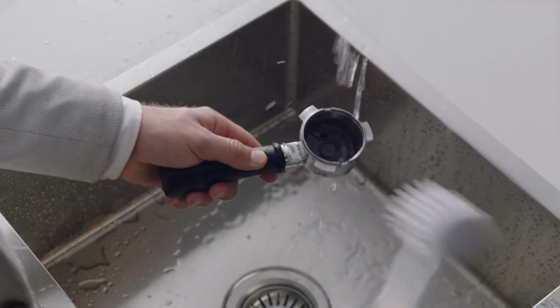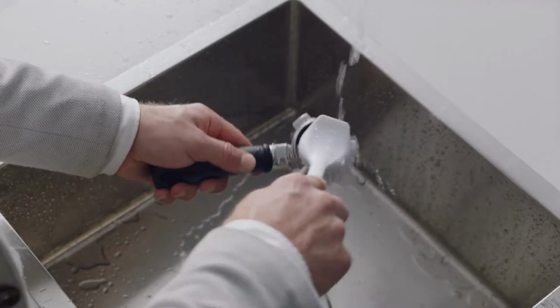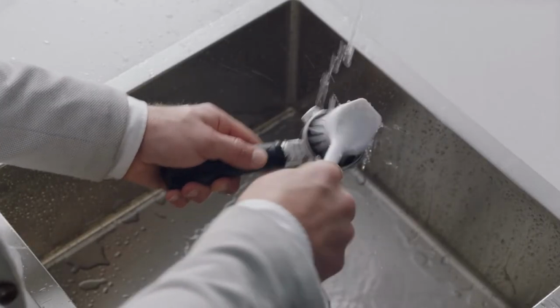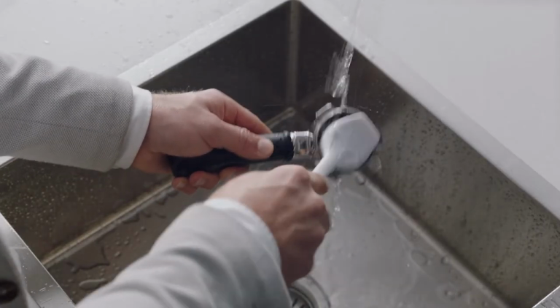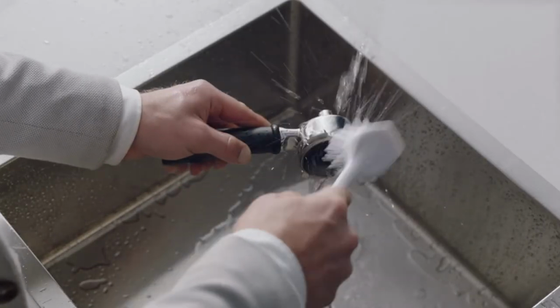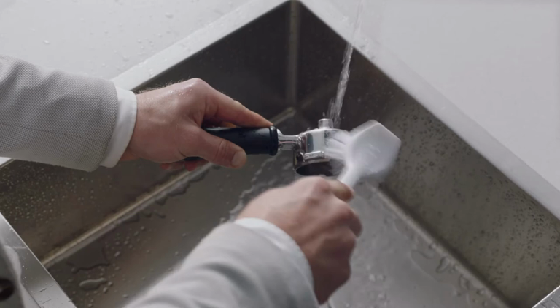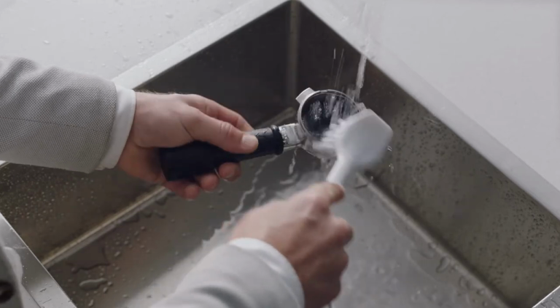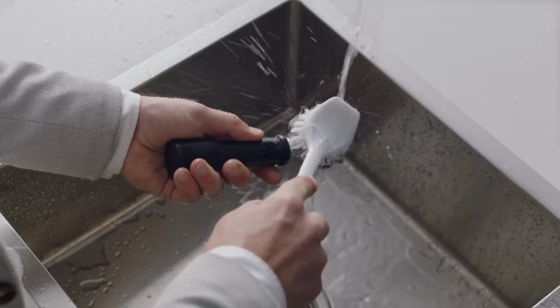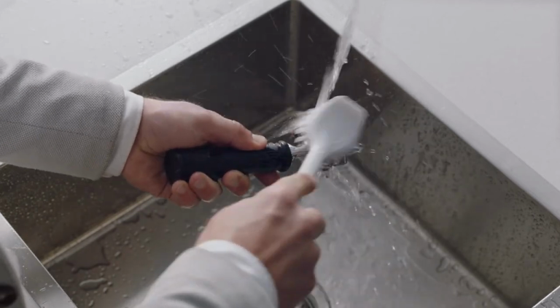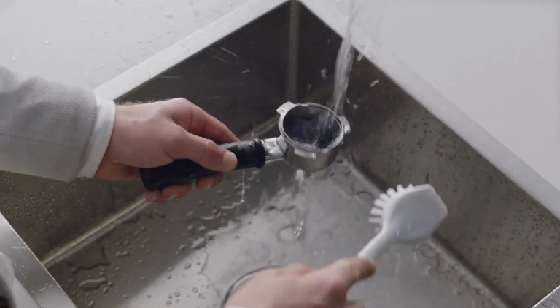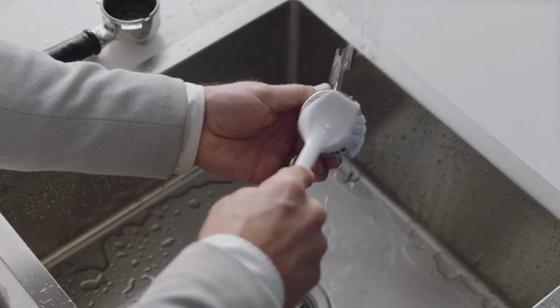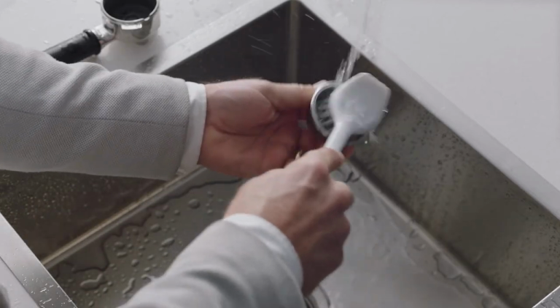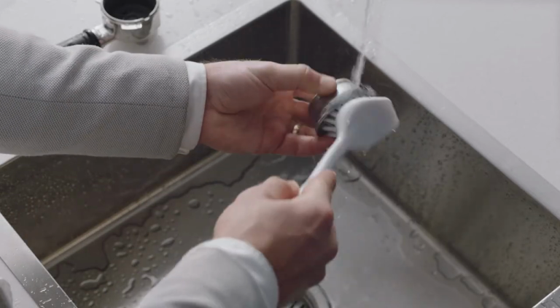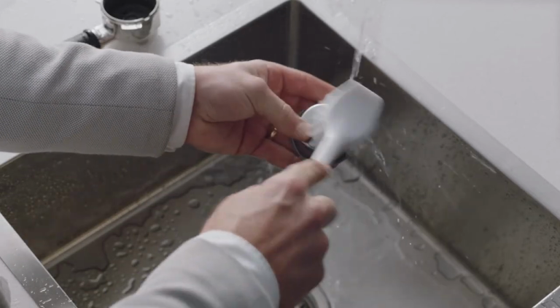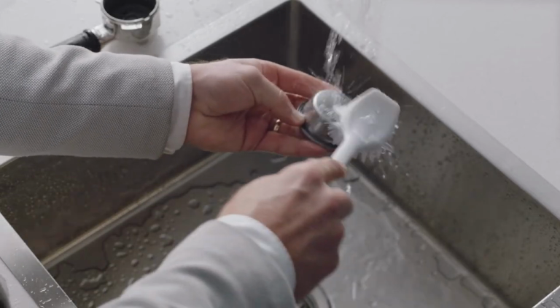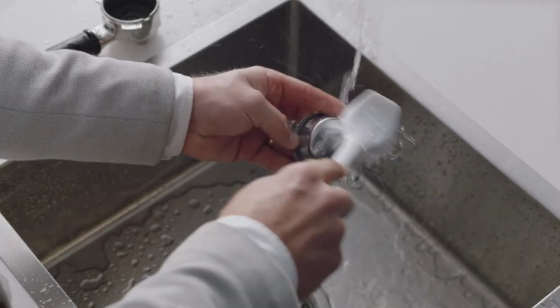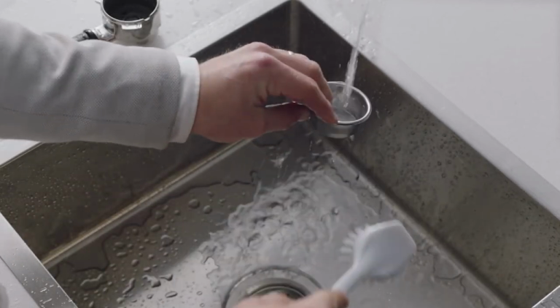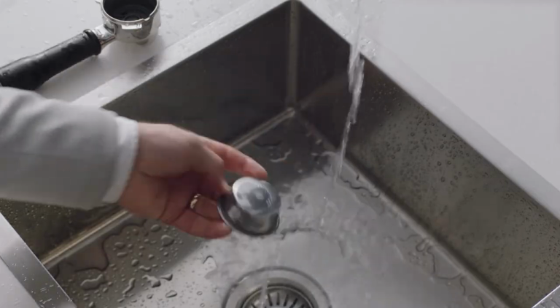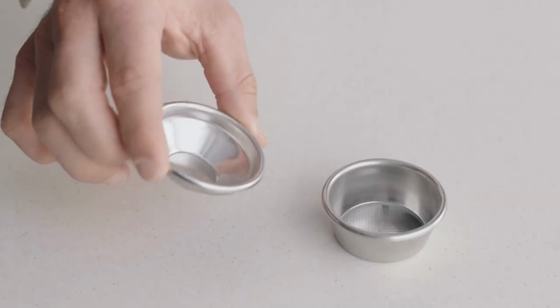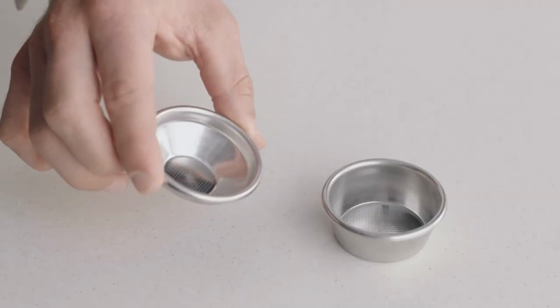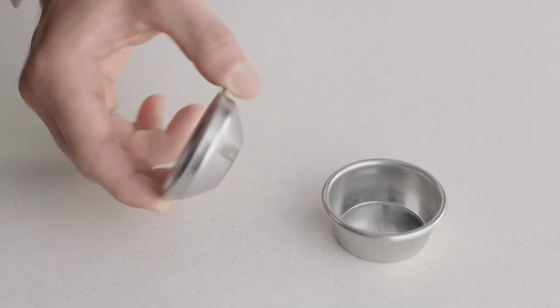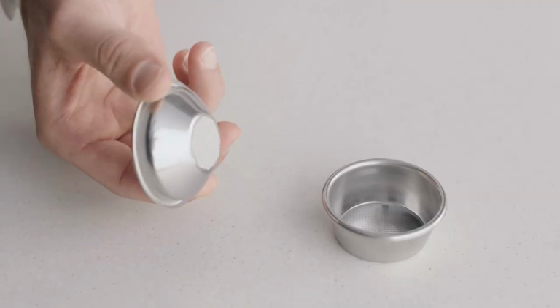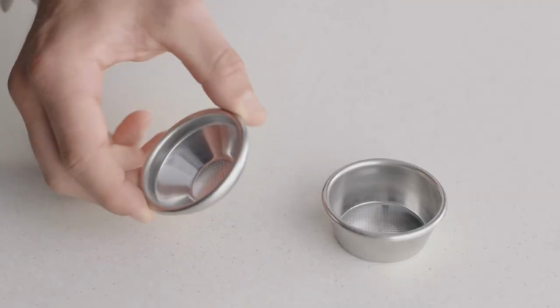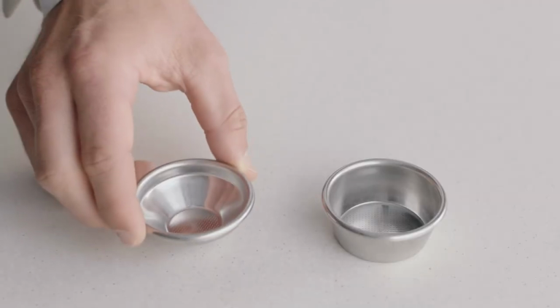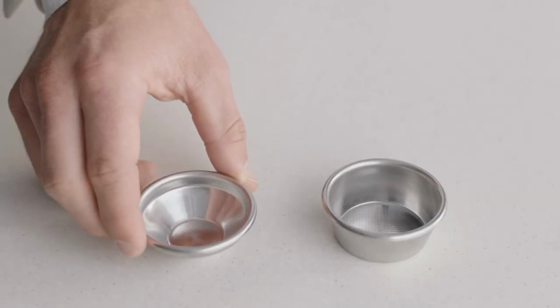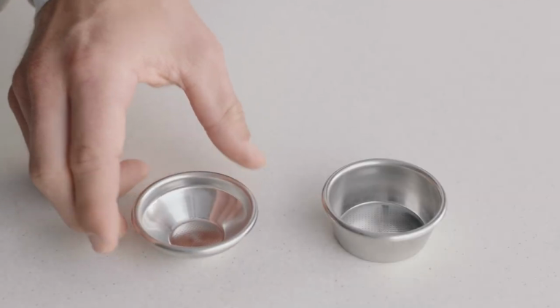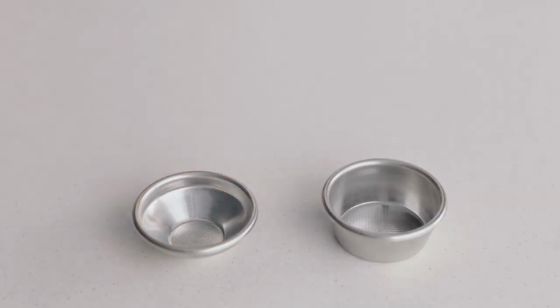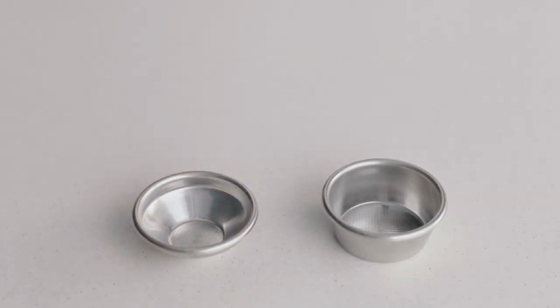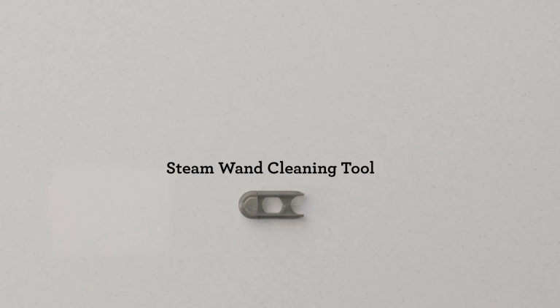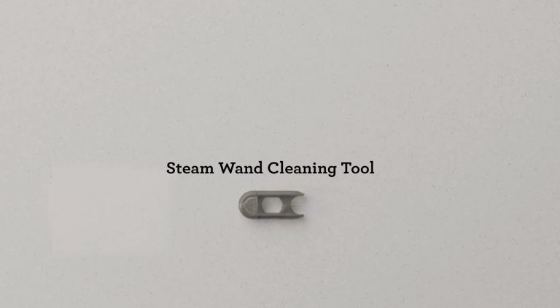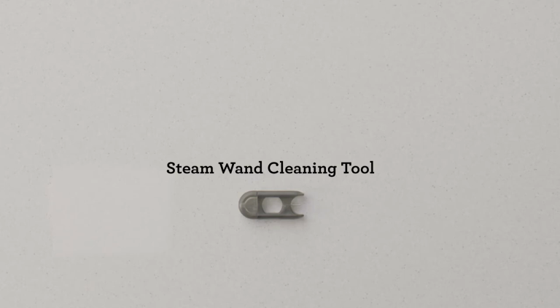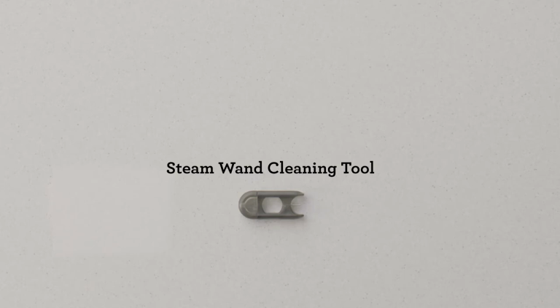The filter baskets and portafilters should be rinsed under hot water directly after use to remove any residual coffee oils. If the holes in the filter baskets become blocked, use the other end of the steam wand cleaning tool to unblock the holes.